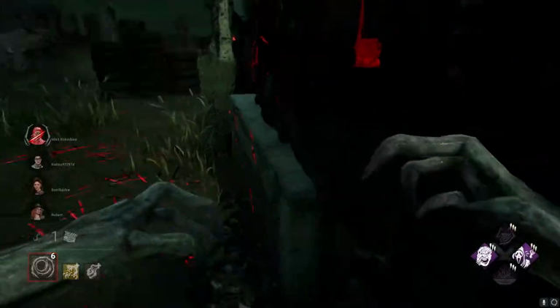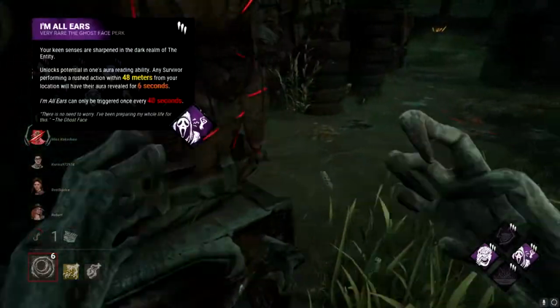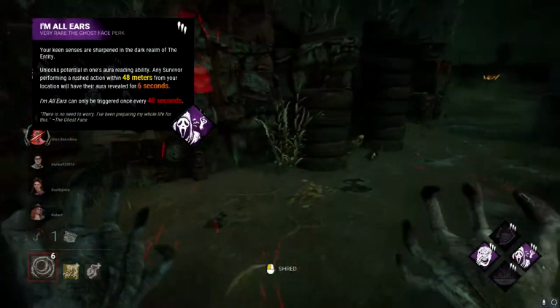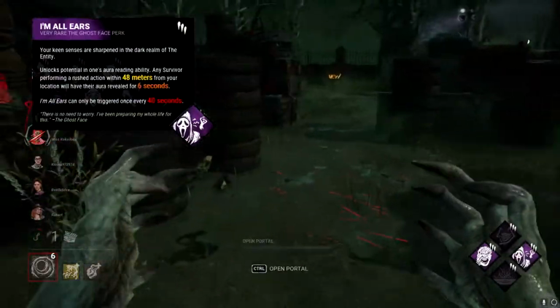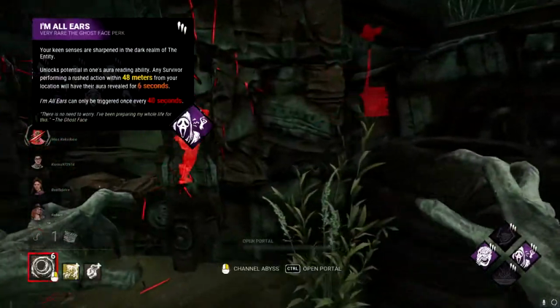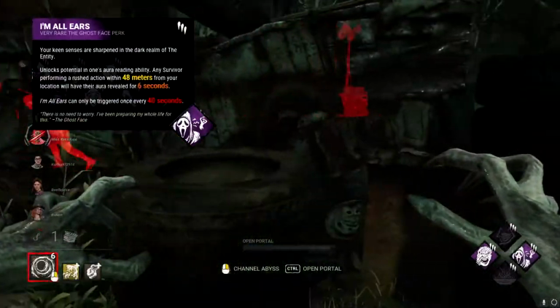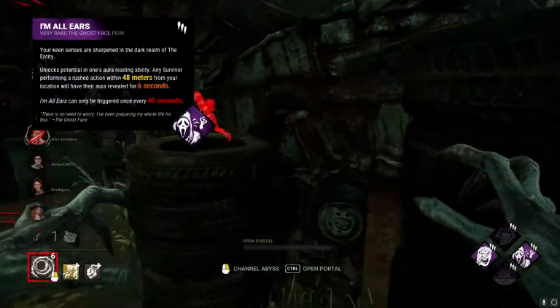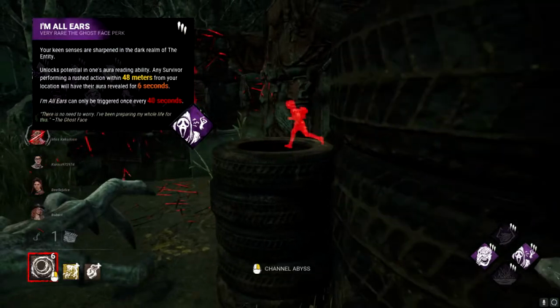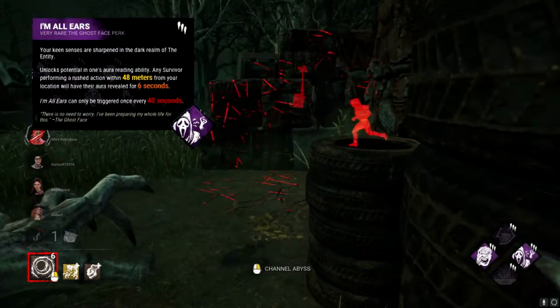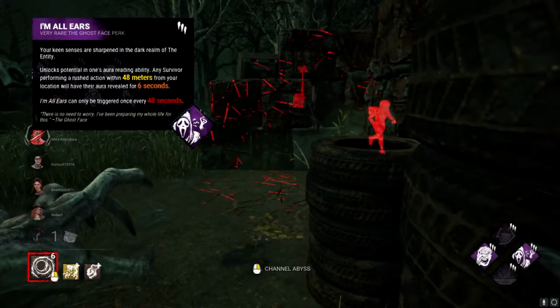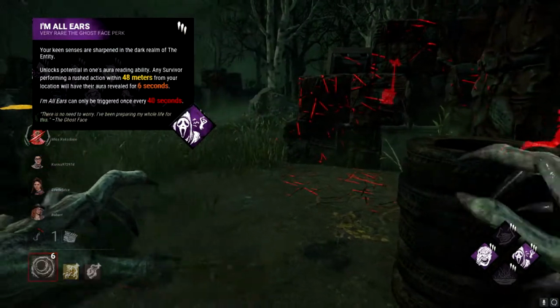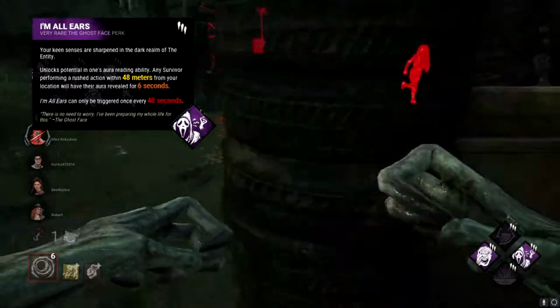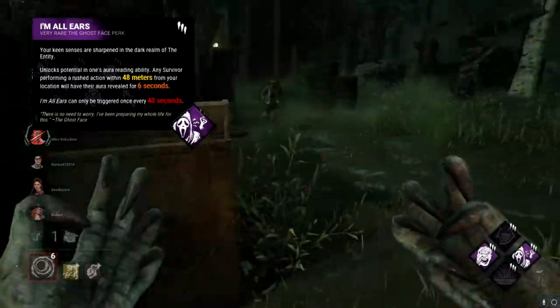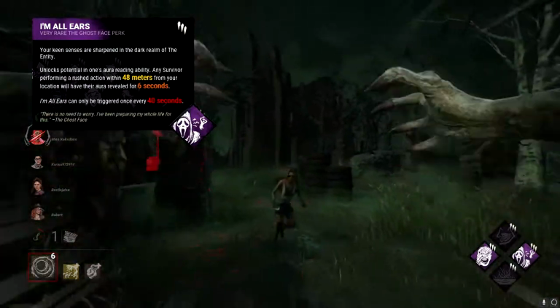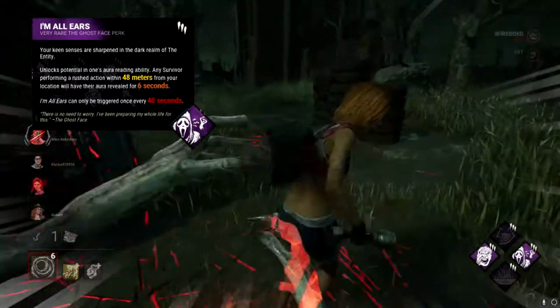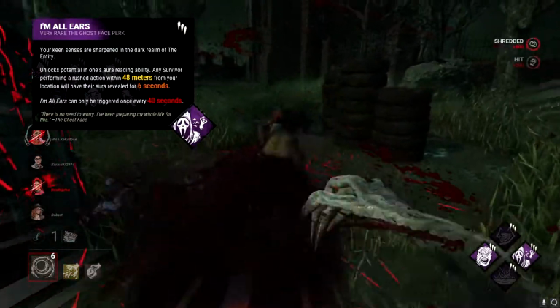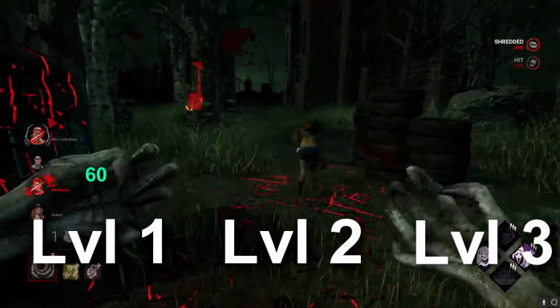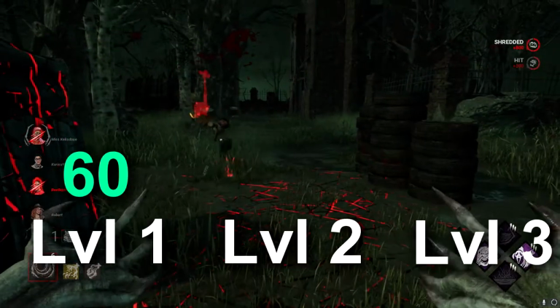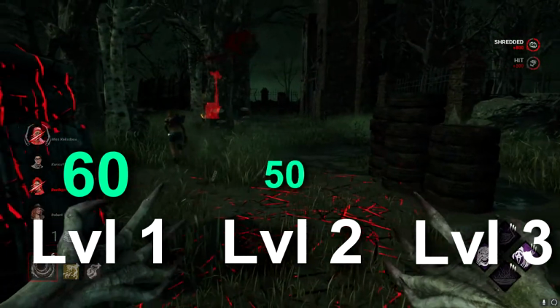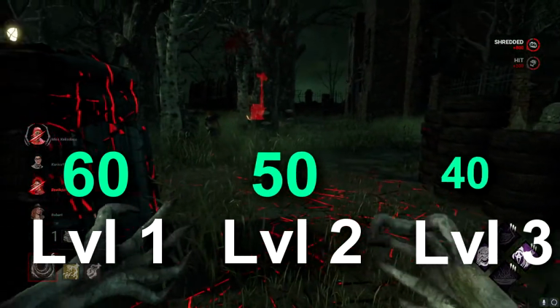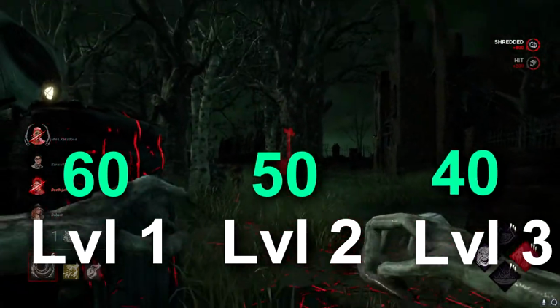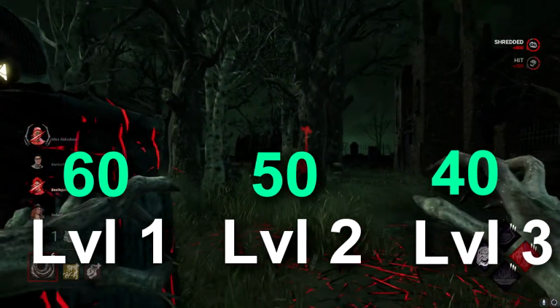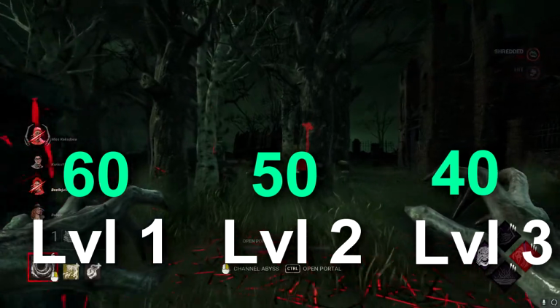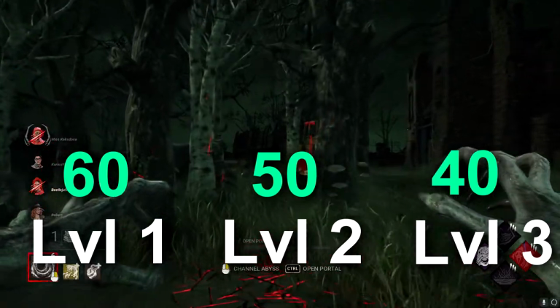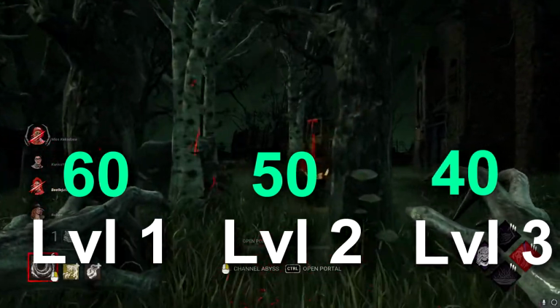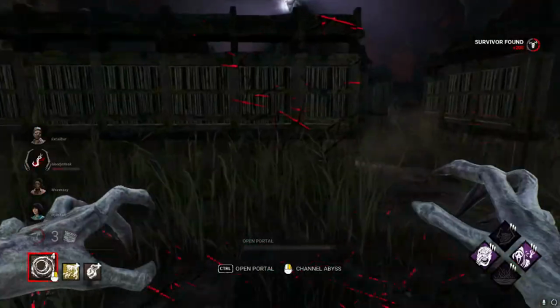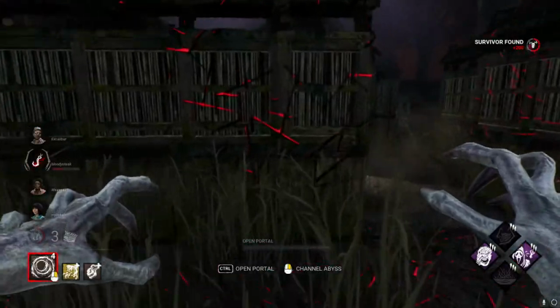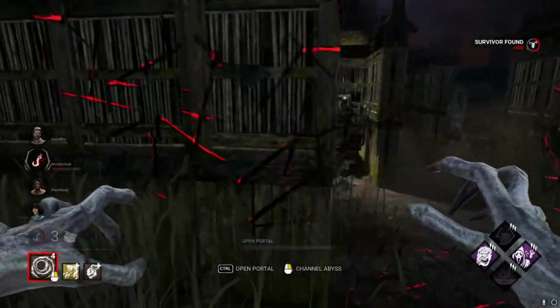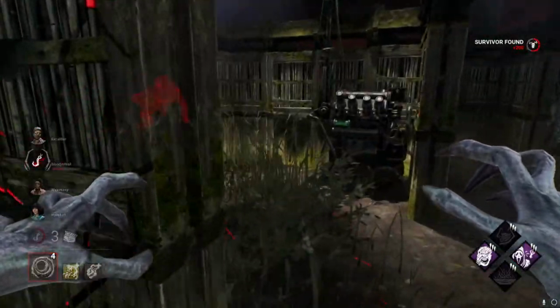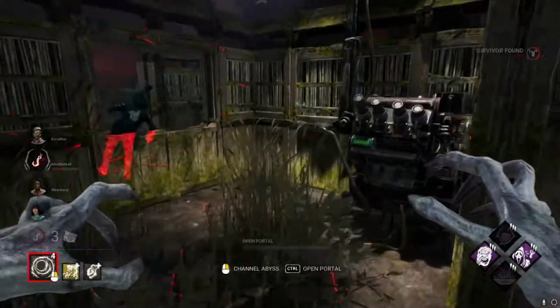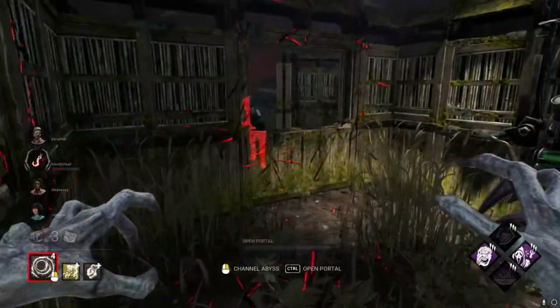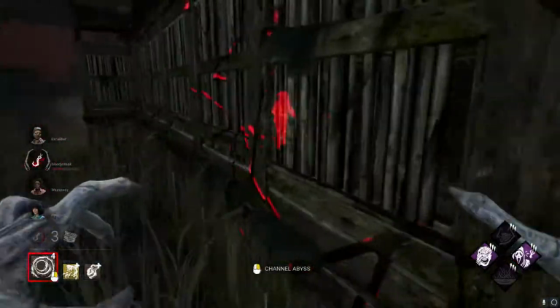I'm All Ears is a perk that lets you see the survivor's aura for 6 seconds, that can trigger every 60, 50, and 40 seconds when they perform a rushed action within 48 meters.